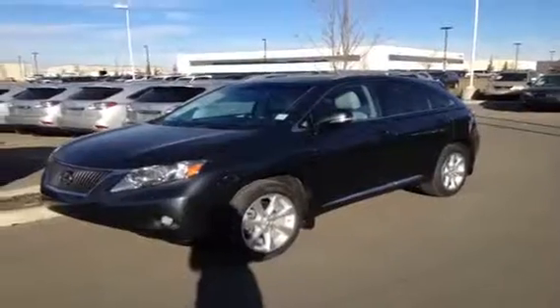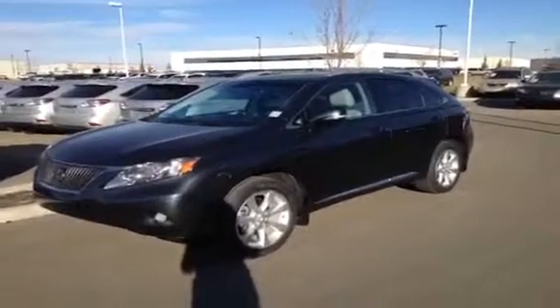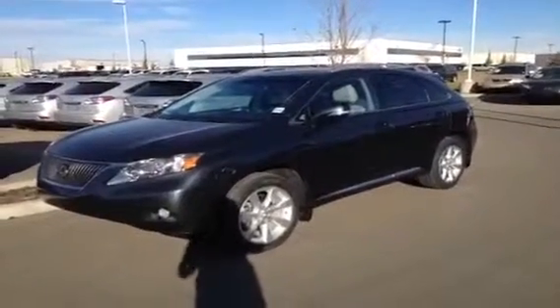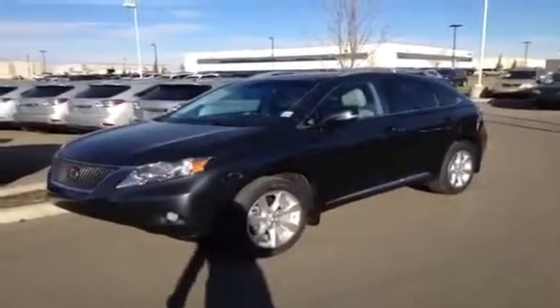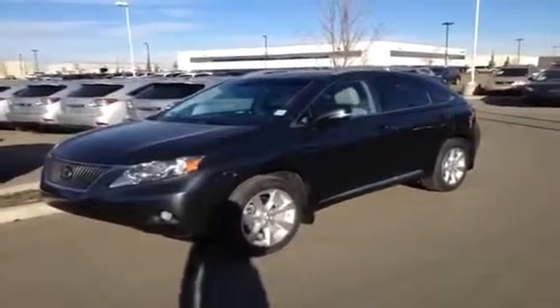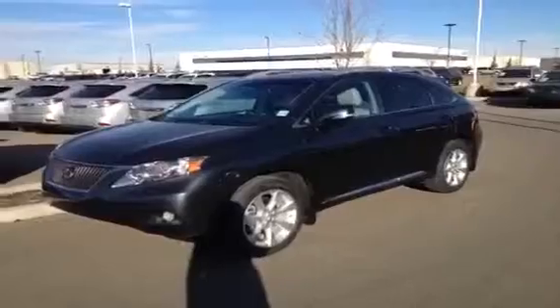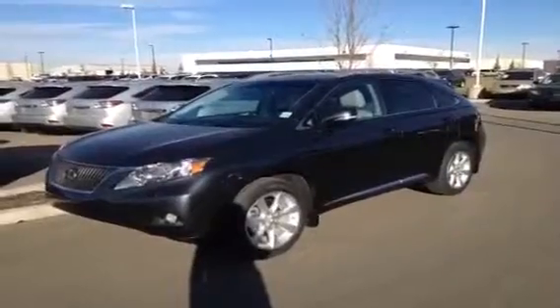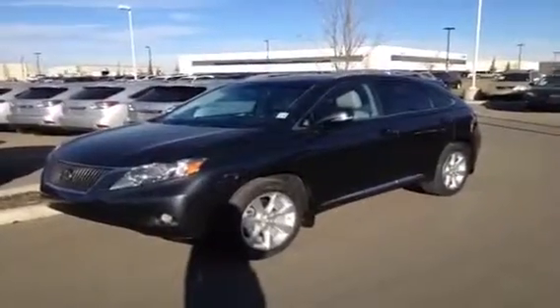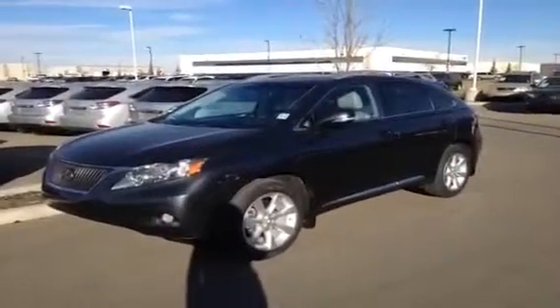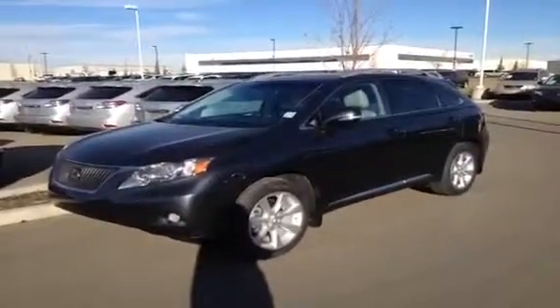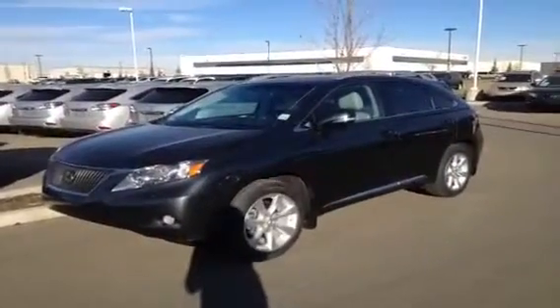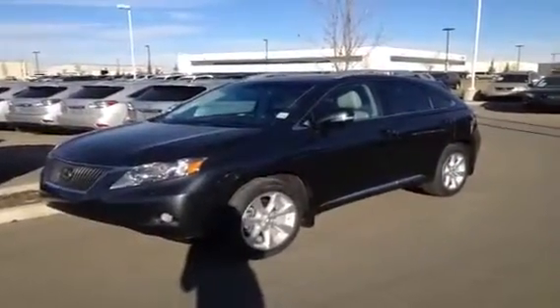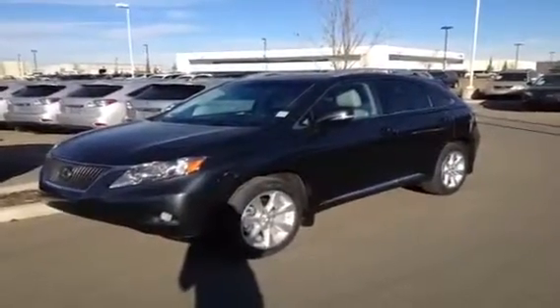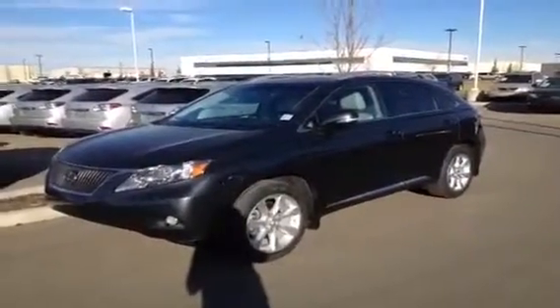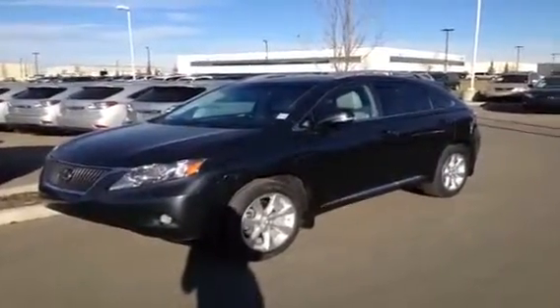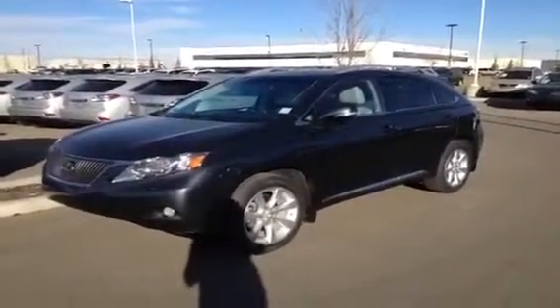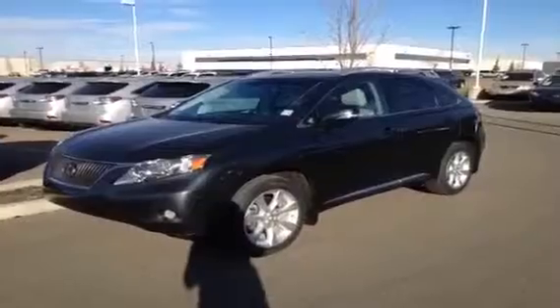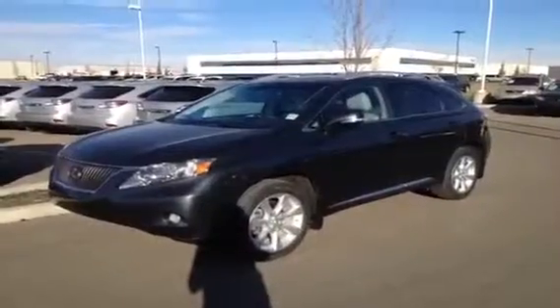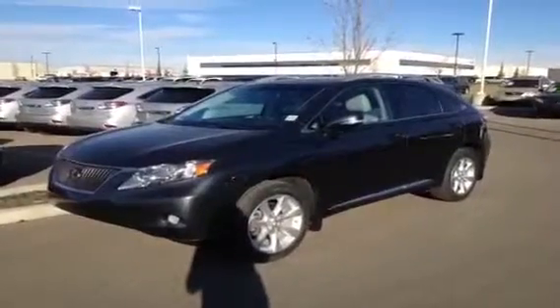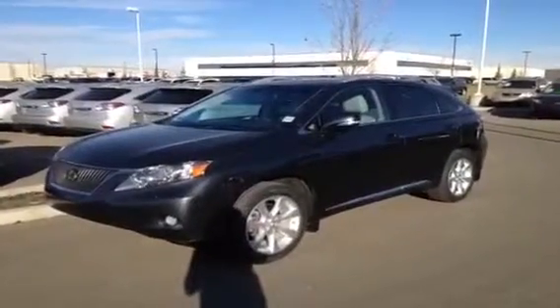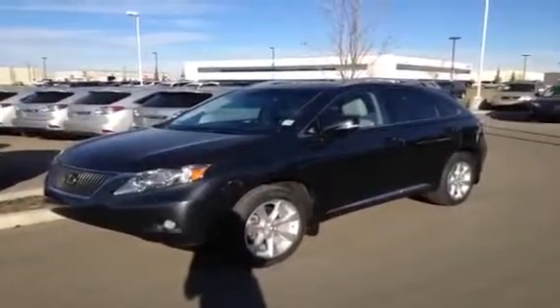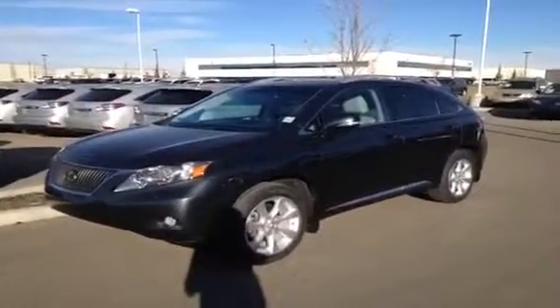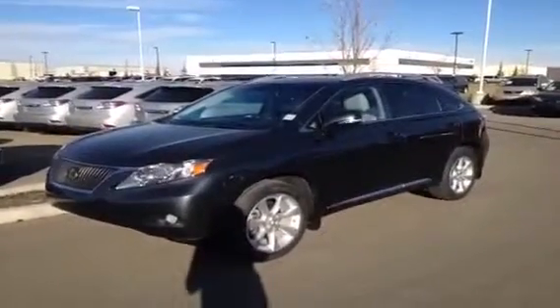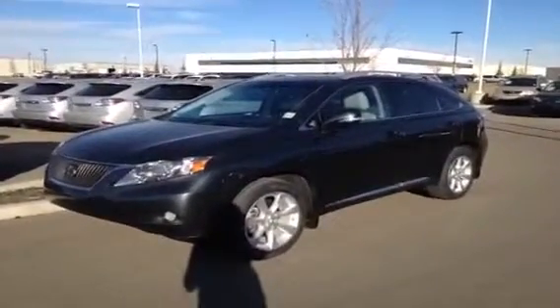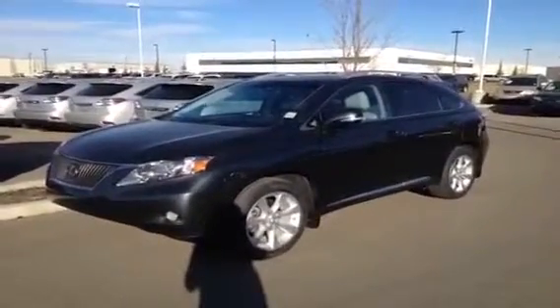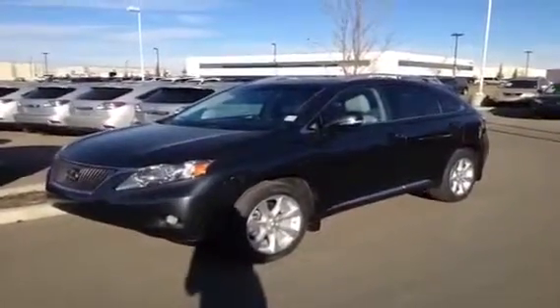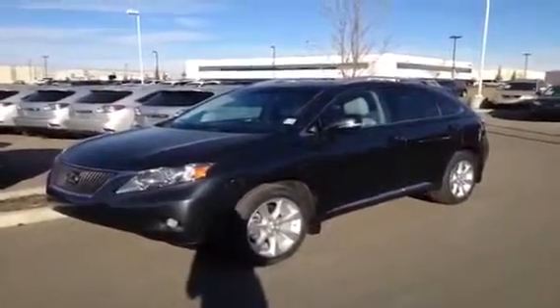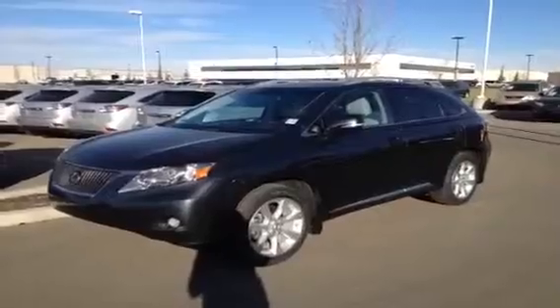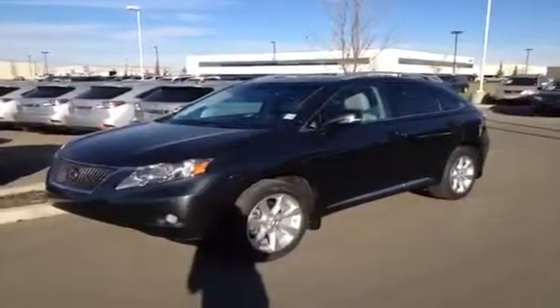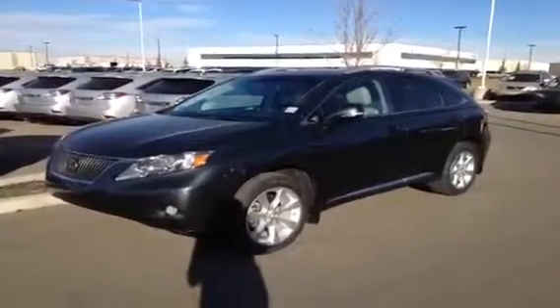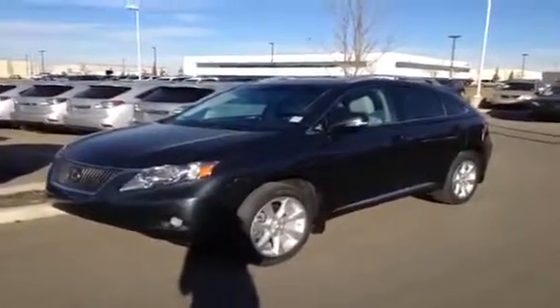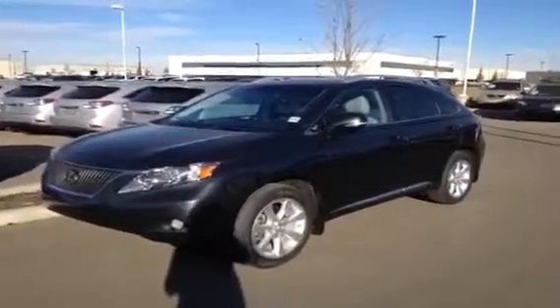Hi everybody, welcome to Lexington, the West End, located off 111th Avenue and 170th Street. We're looking at a pre-owned 2010 RX350. We have the grey smokey granite exterior and light grey leather inside. This is Lexus certified pre-owned.